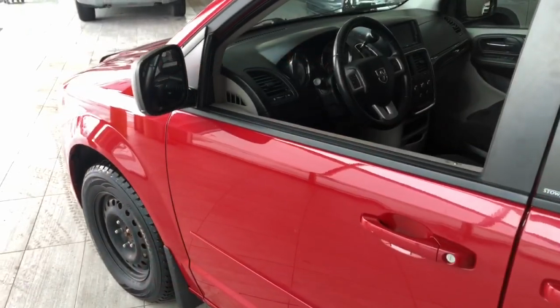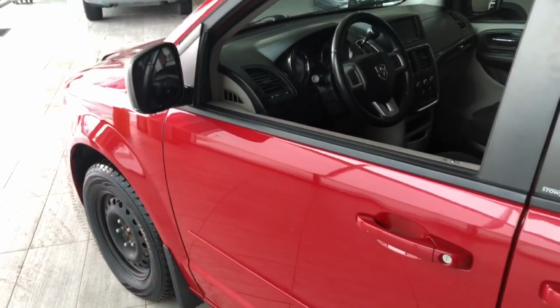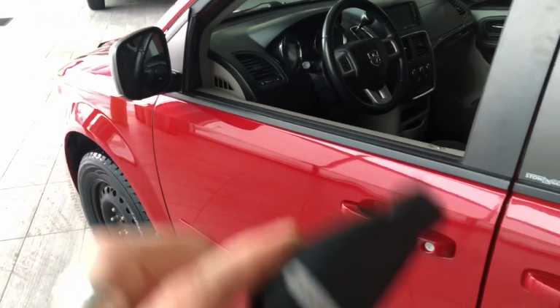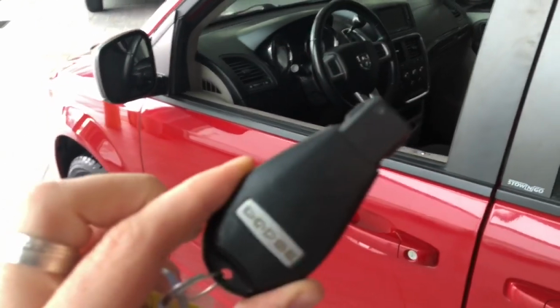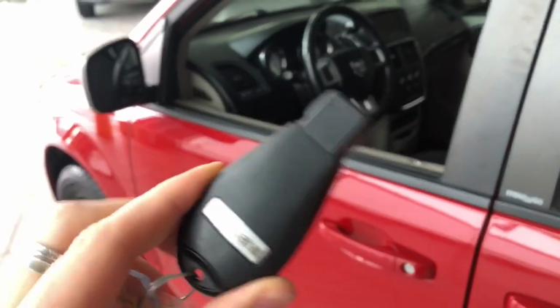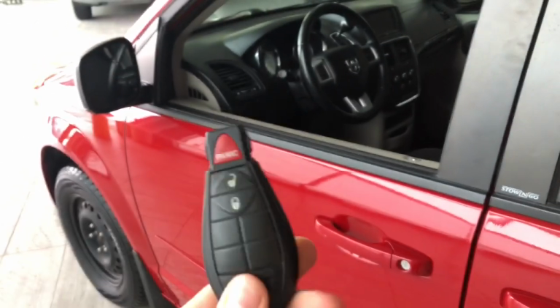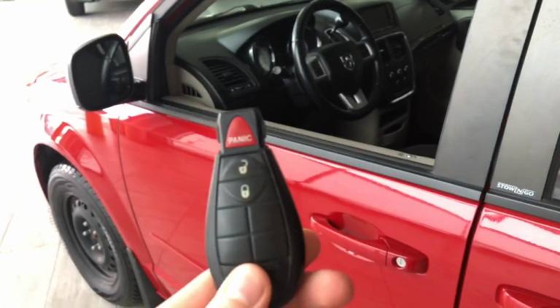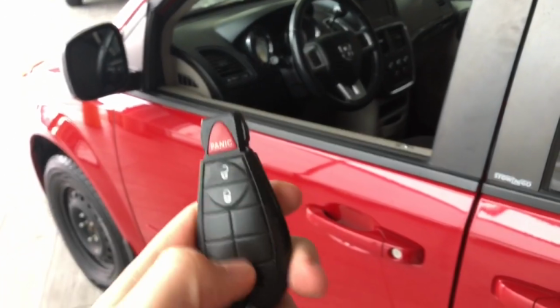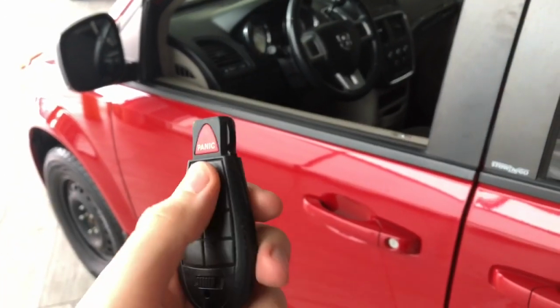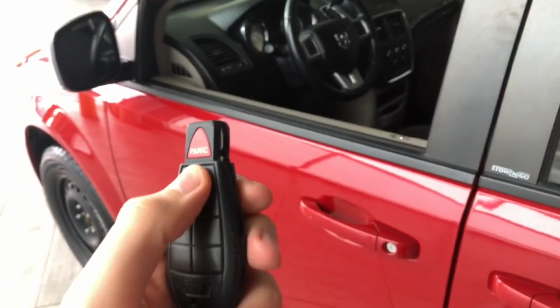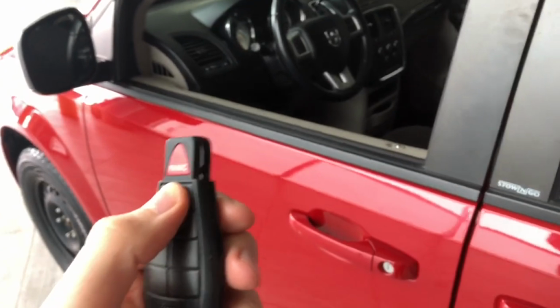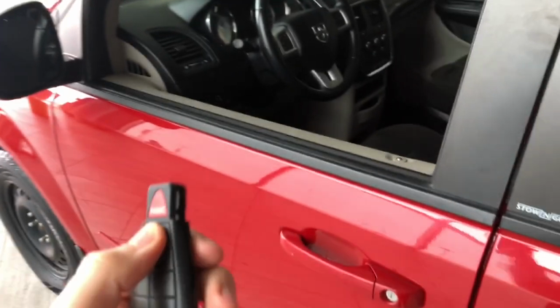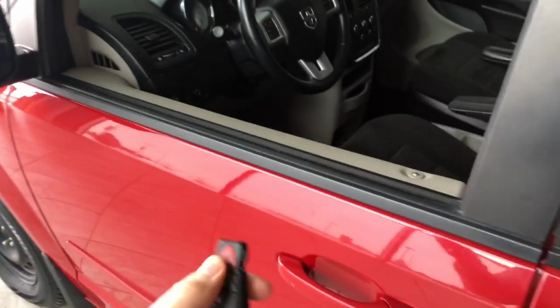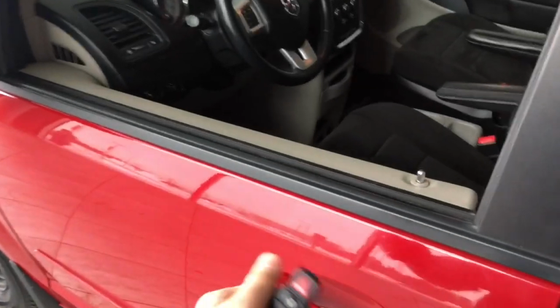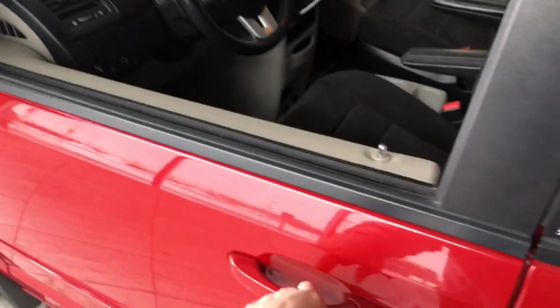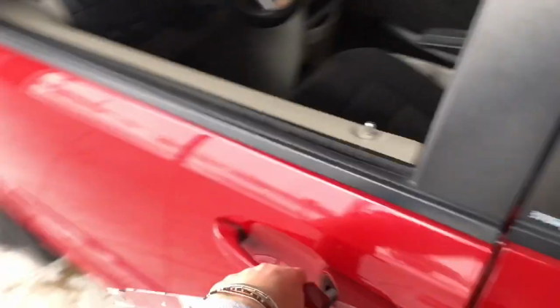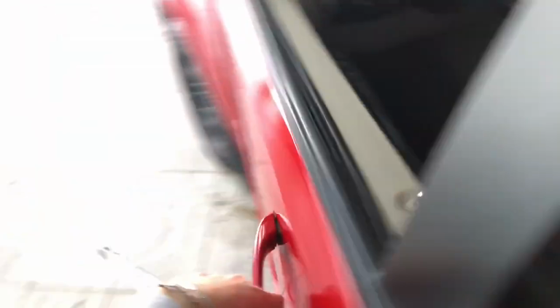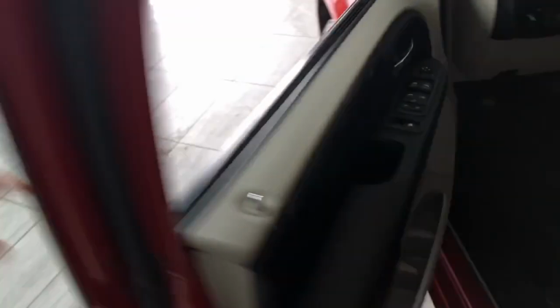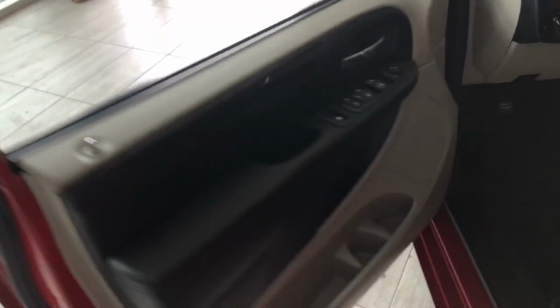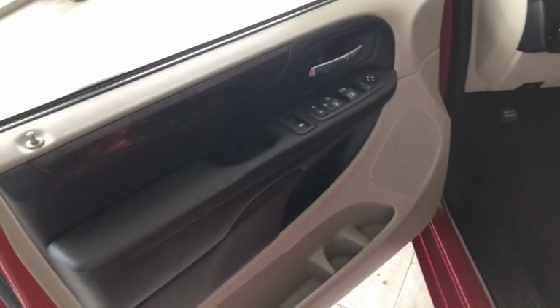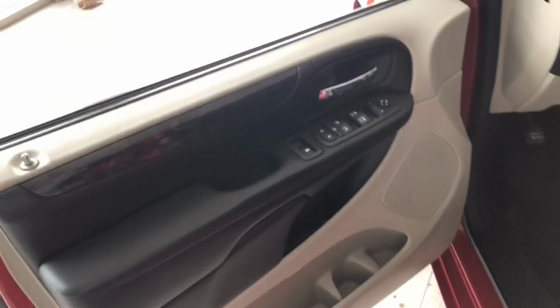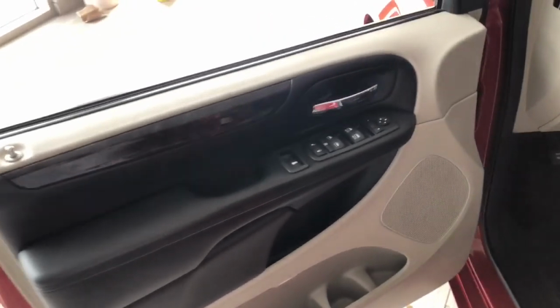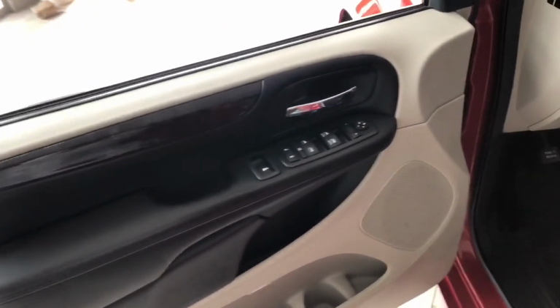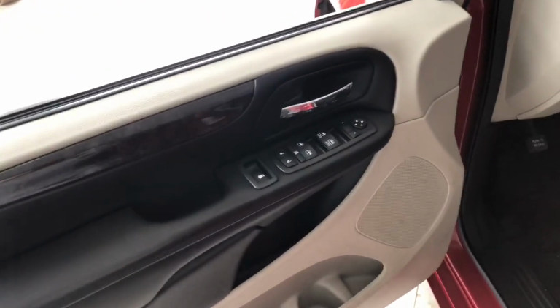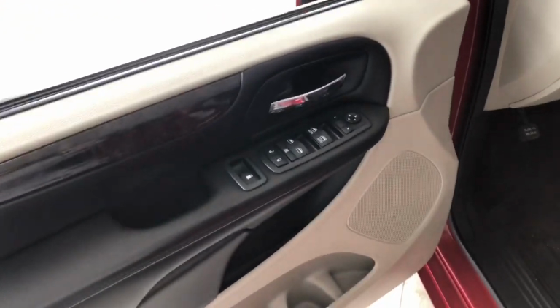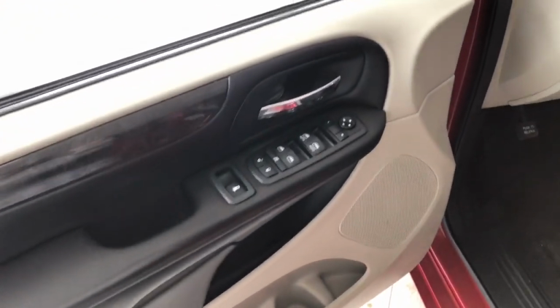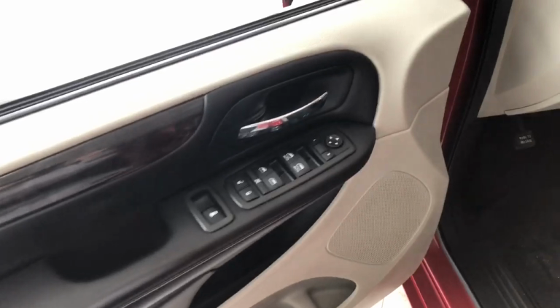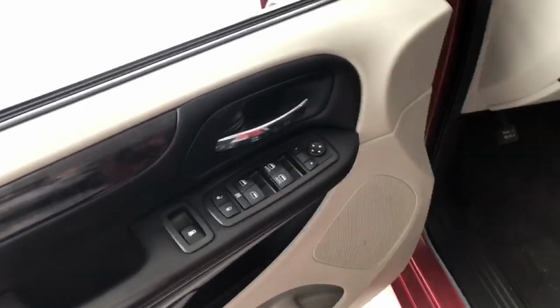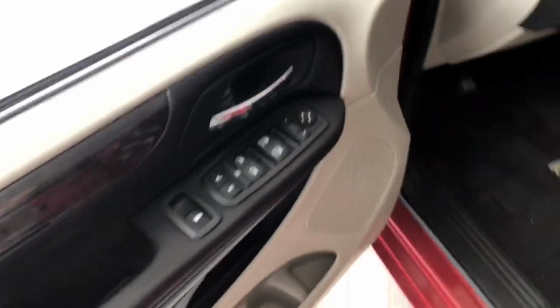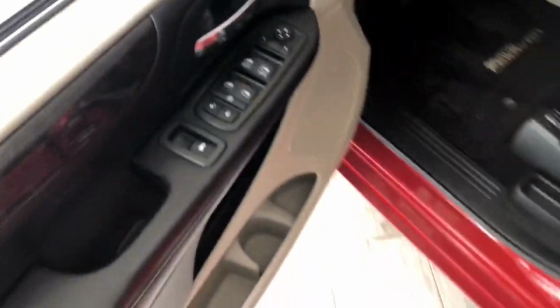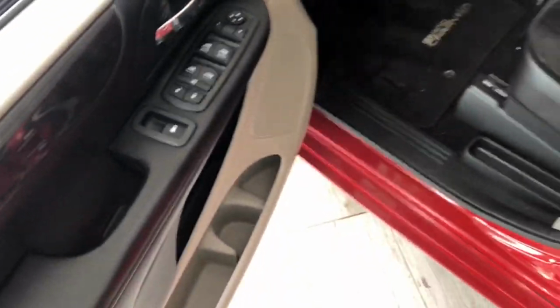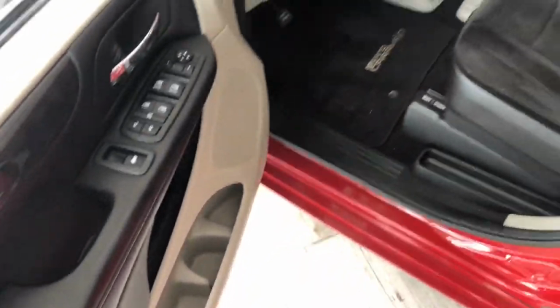Up against inside is our key fob, which has our lock and unlock button. I'm going to press that unlock button once to take a look inside the driver's side first. Now in the door you have your power windows, locks, and mirrors, with some storage on the bottom.